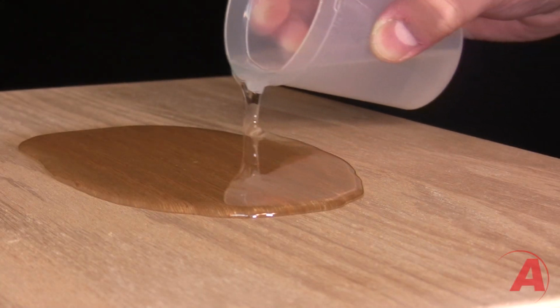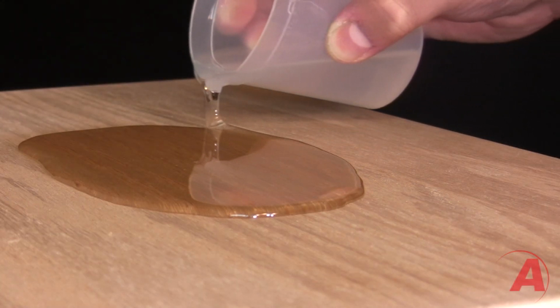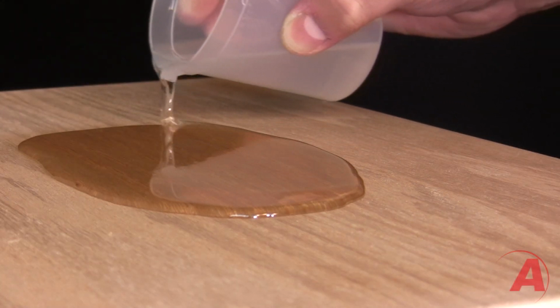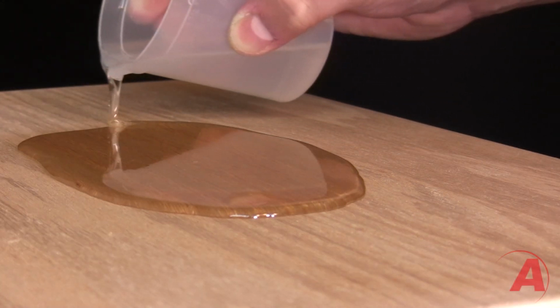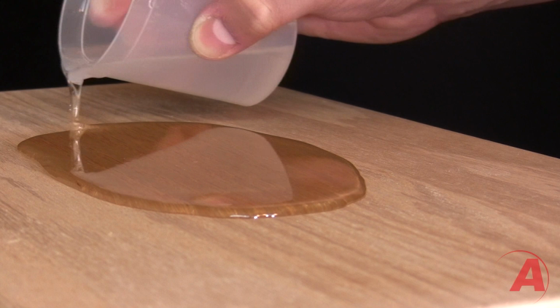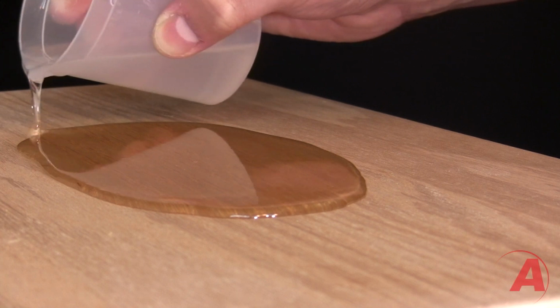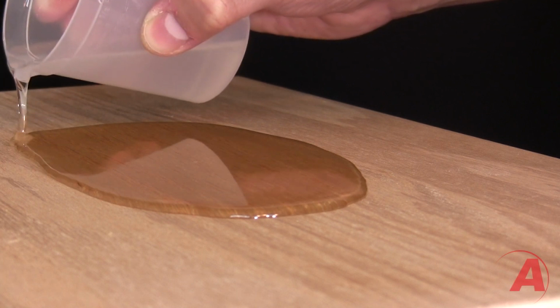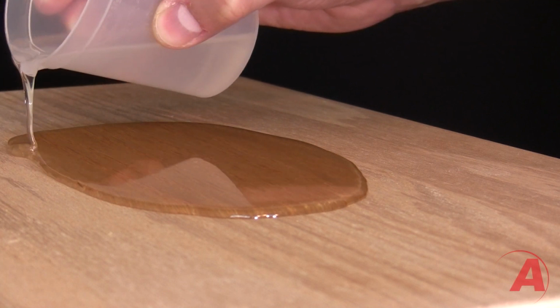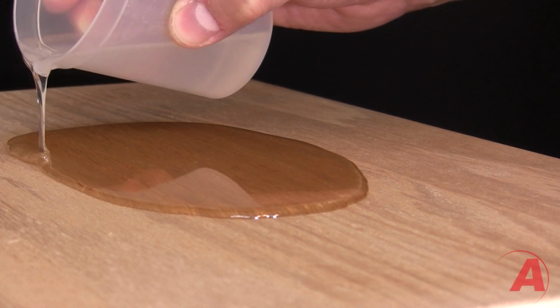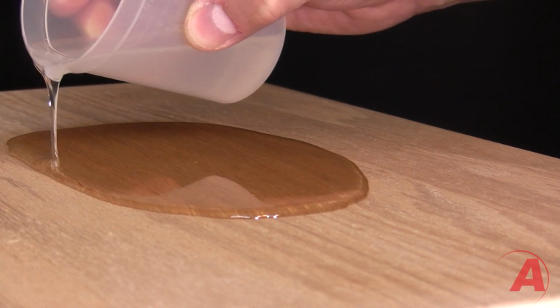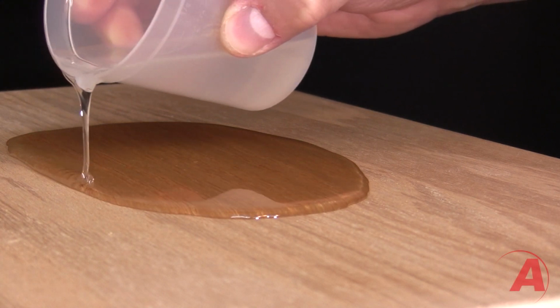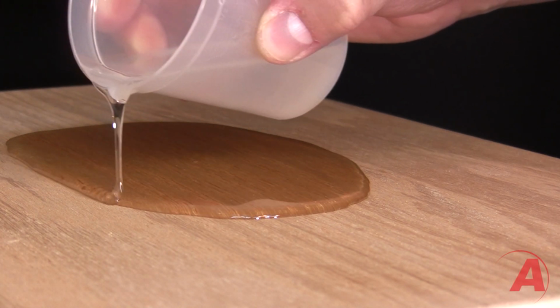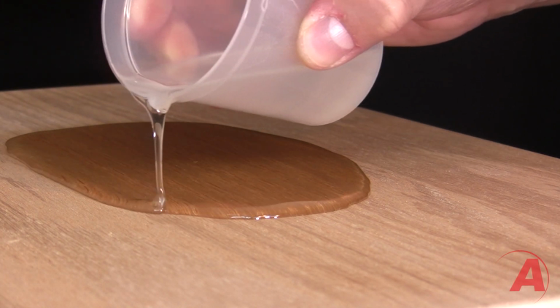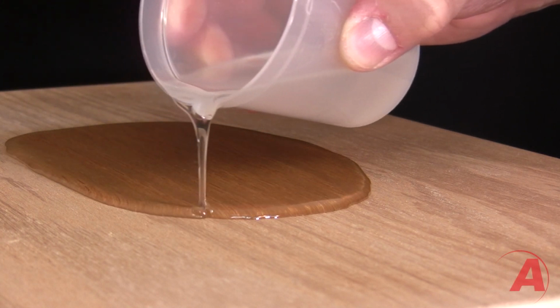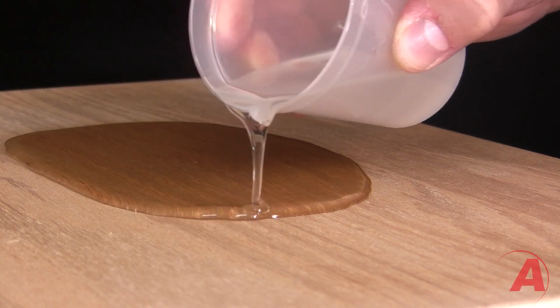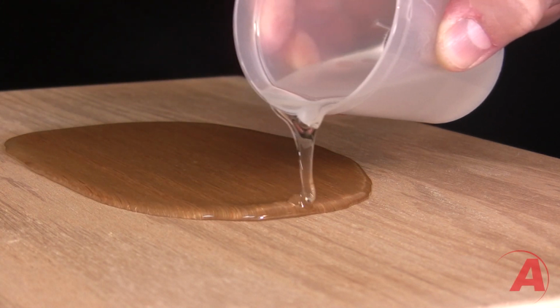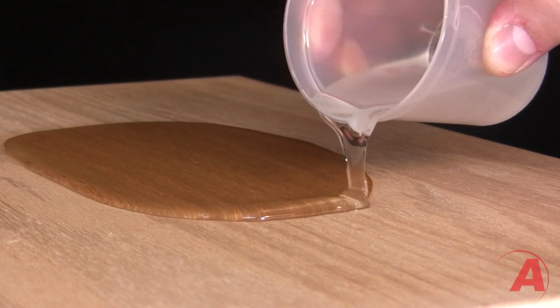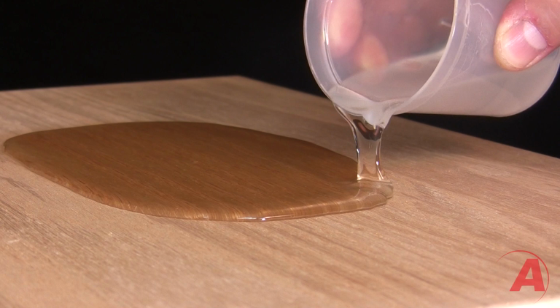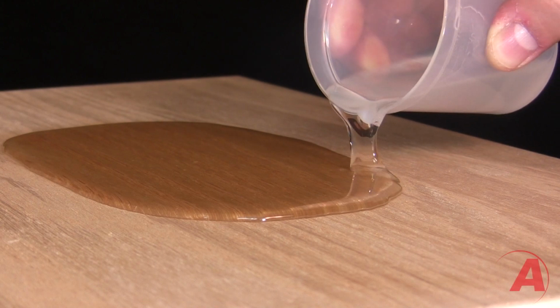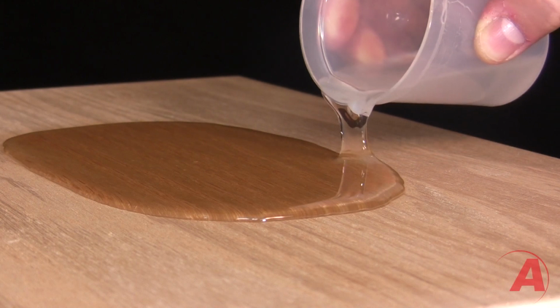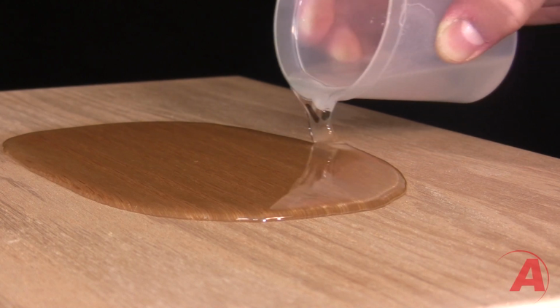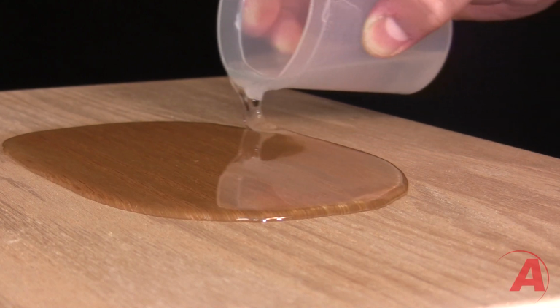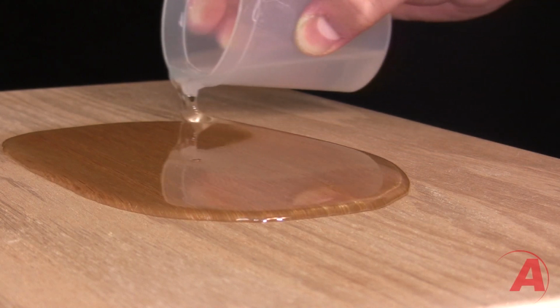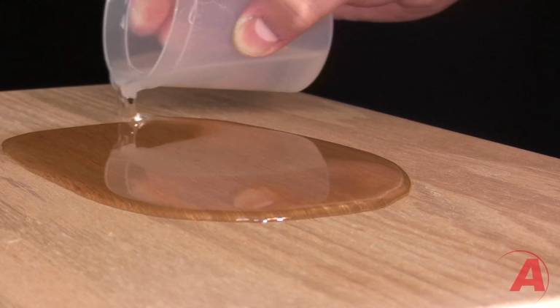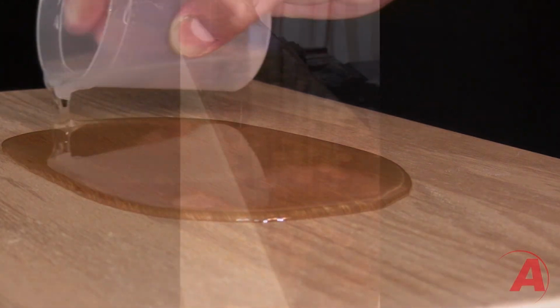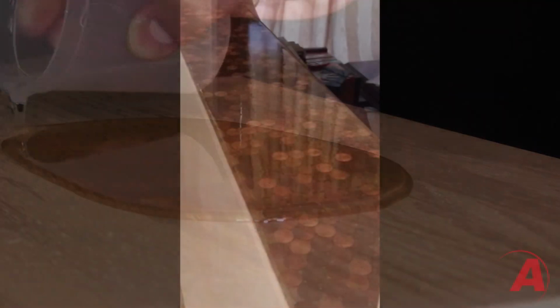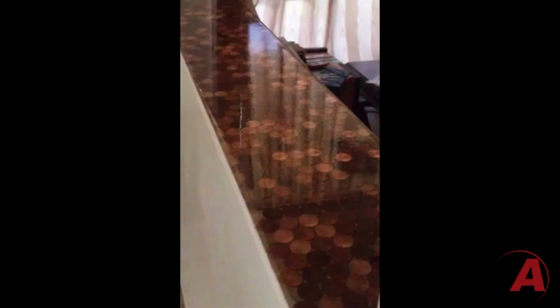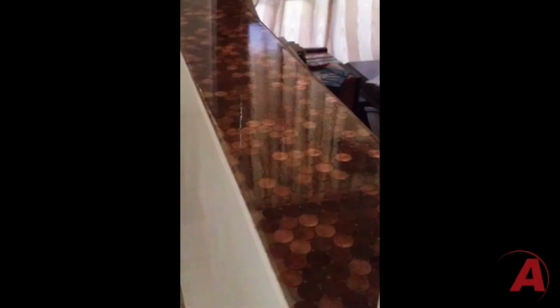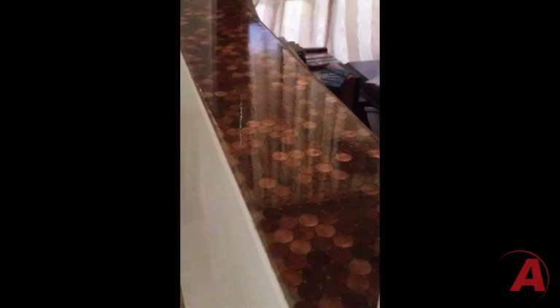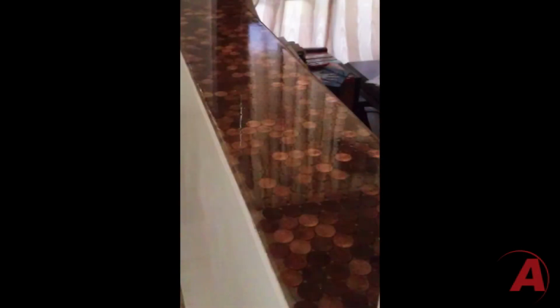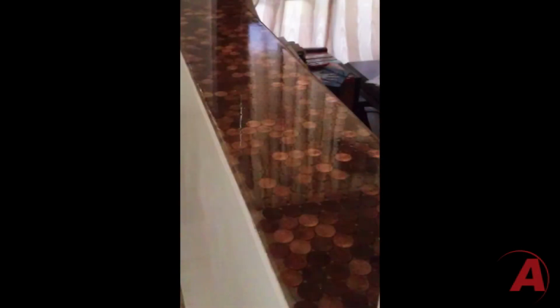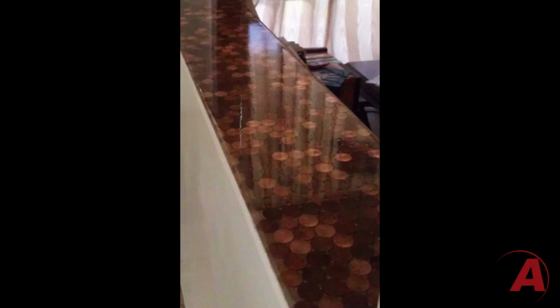You can also use the Amazing ClearCast as a coating. Simply pour the resin onto the item you wish to coat and let it naturally flow over the item. Once fully cured overnight, it will produce a high-gloss, shiny, protective finish.